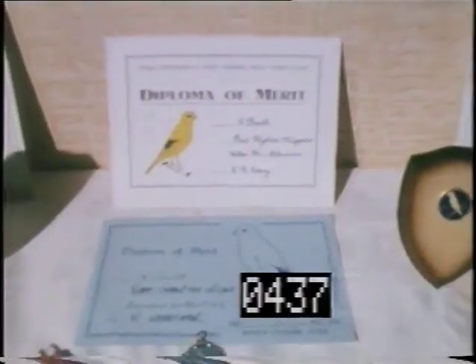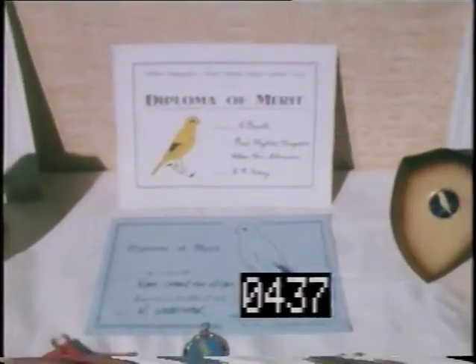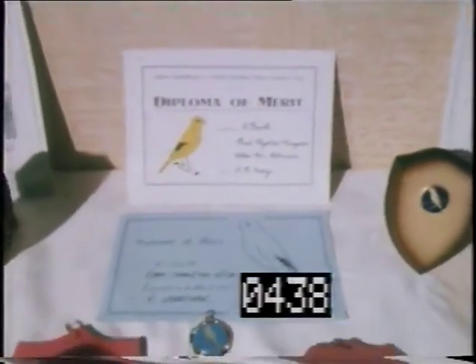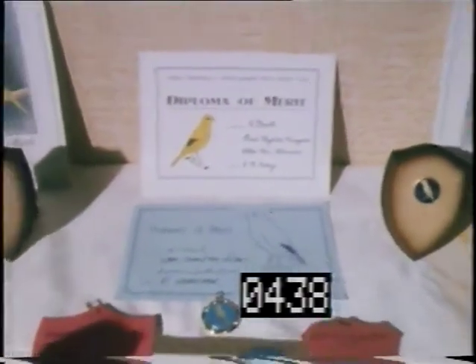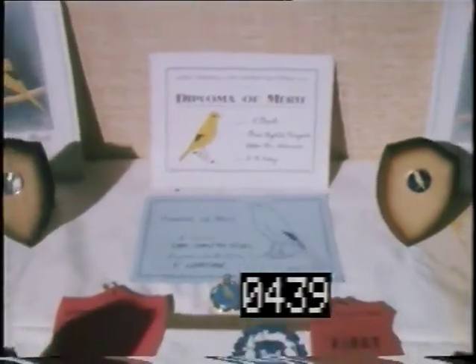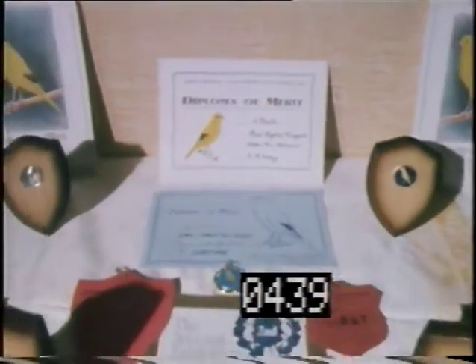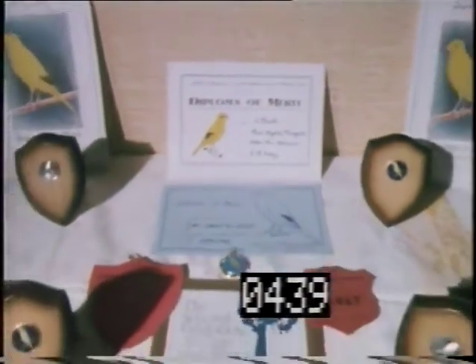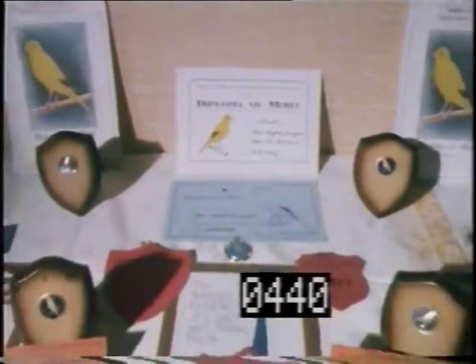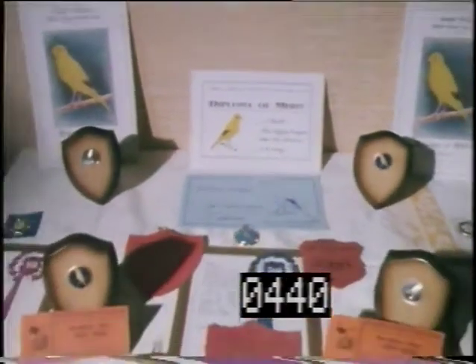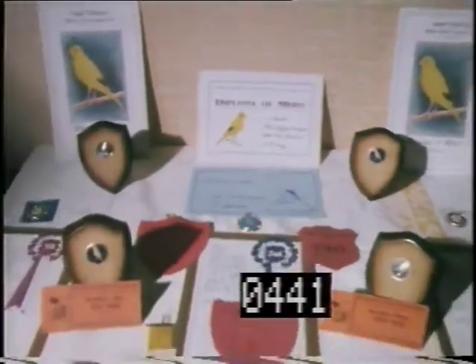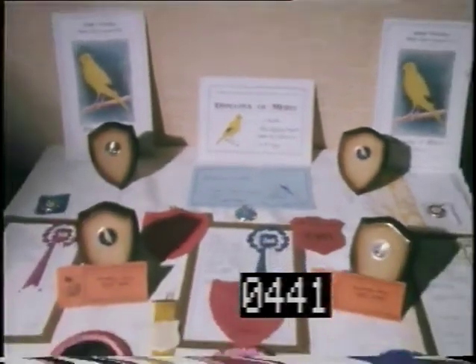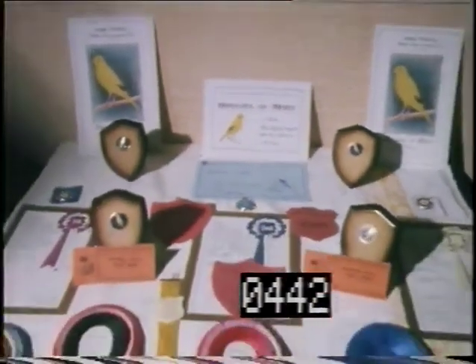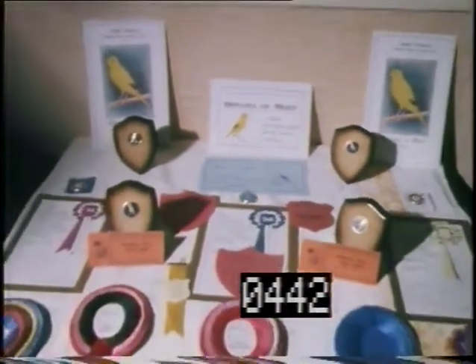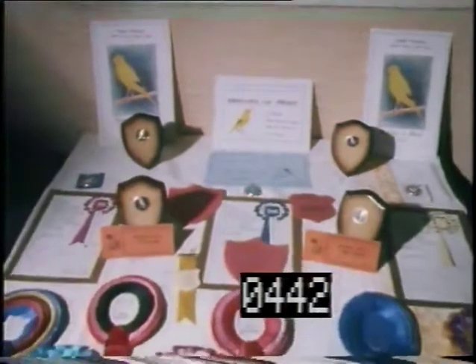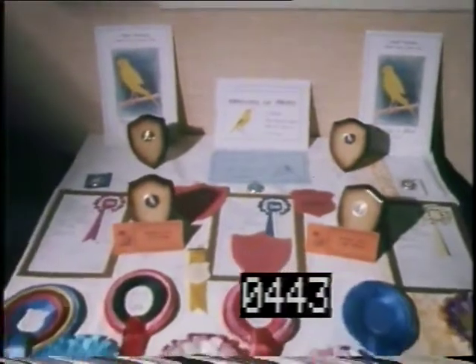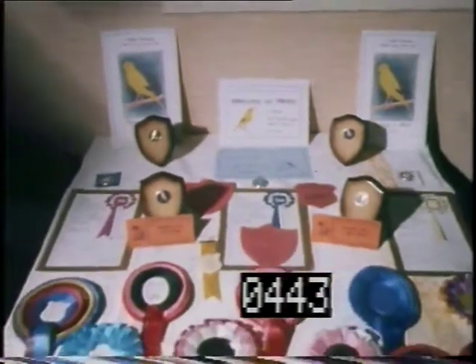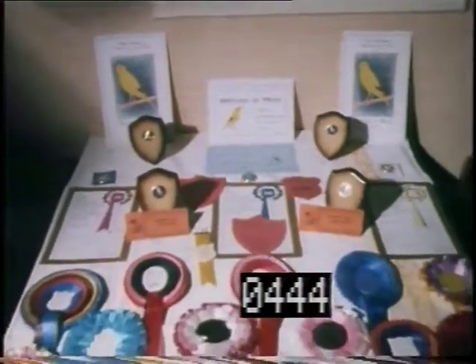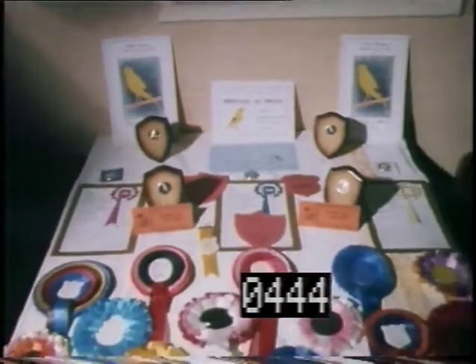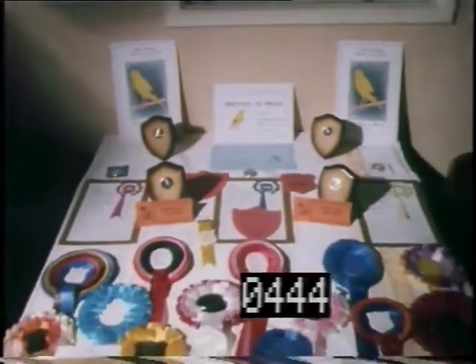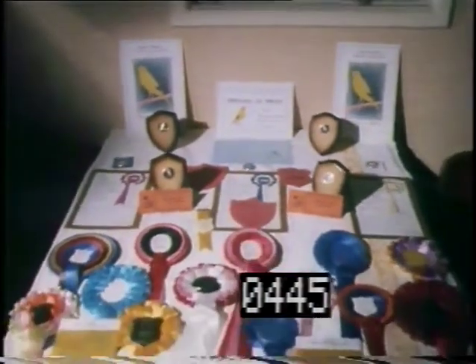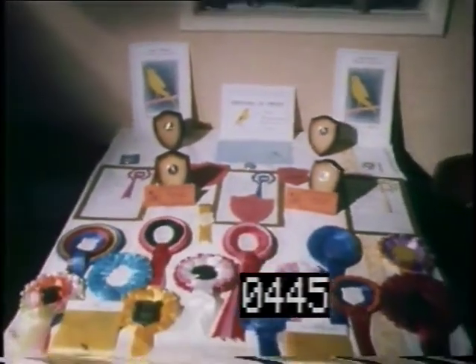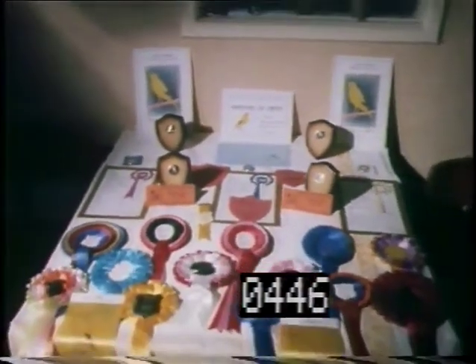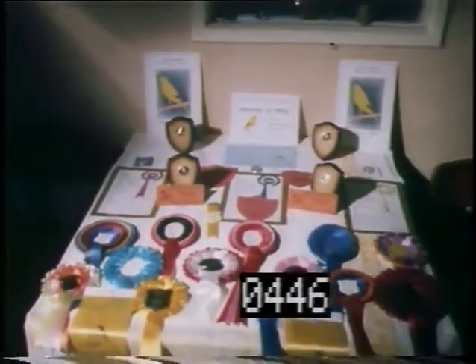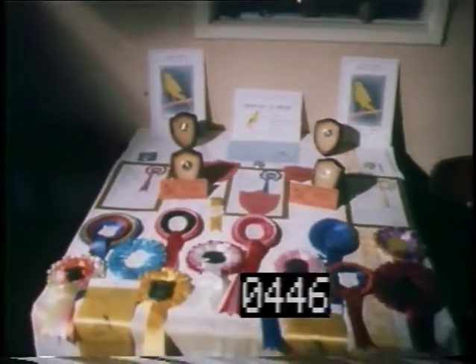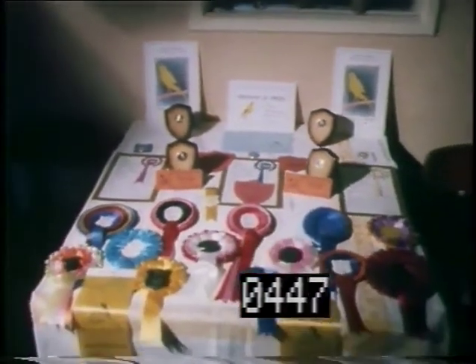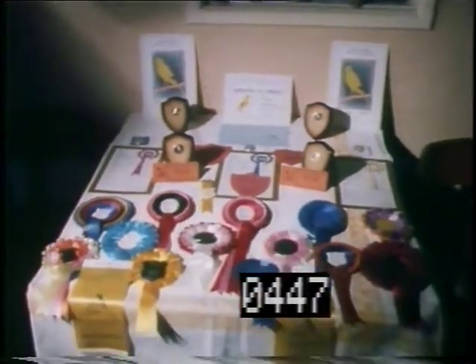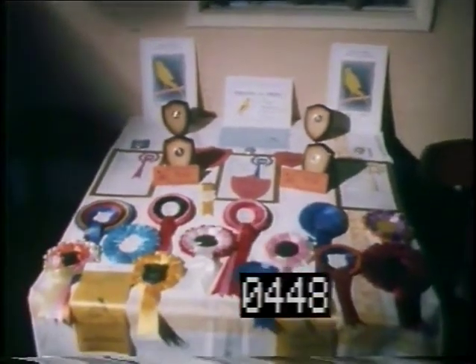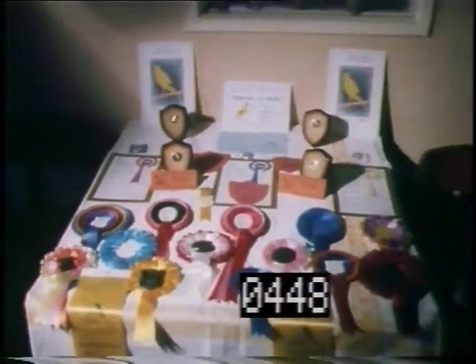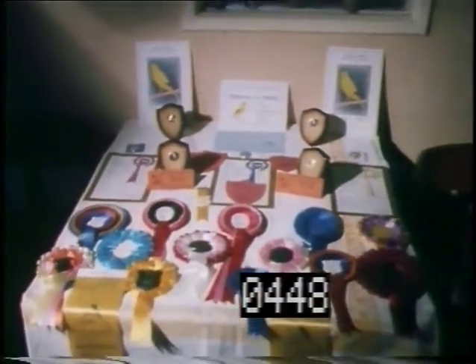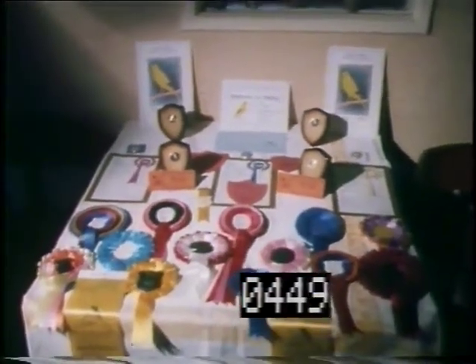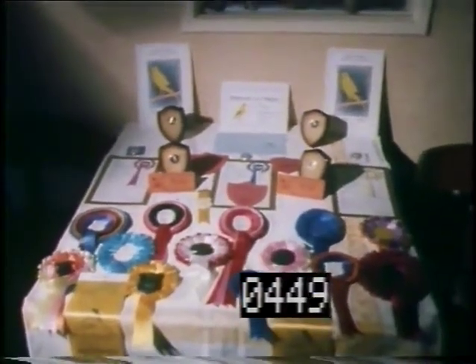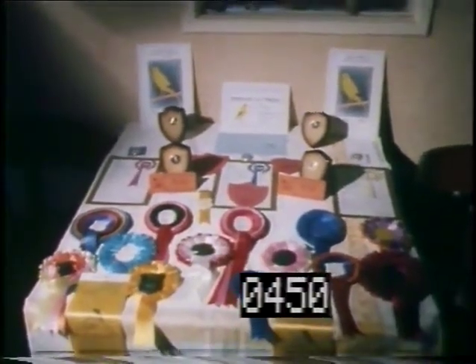But it's this sort of meticulous attention which pays dividends. Among his awards Graham has dozens of firsts, seconds and highly commended.